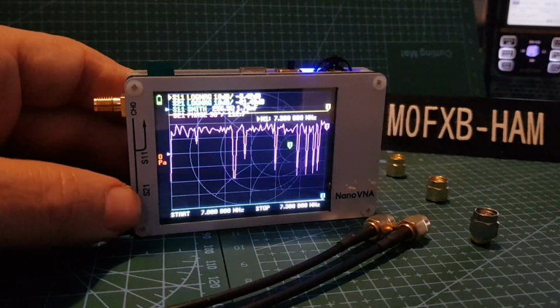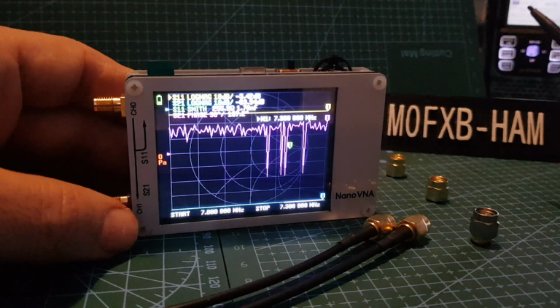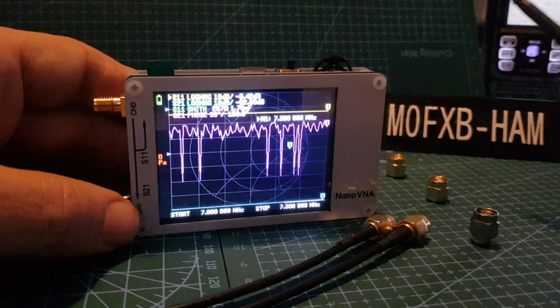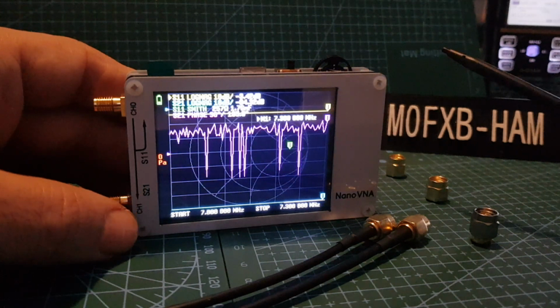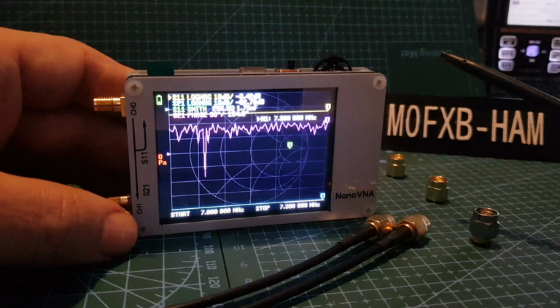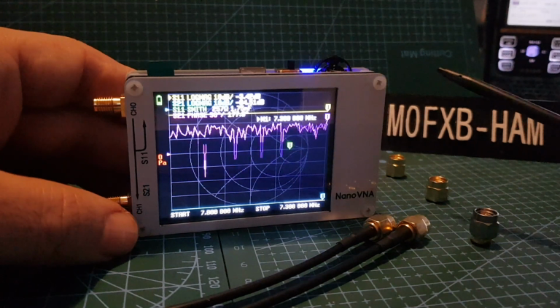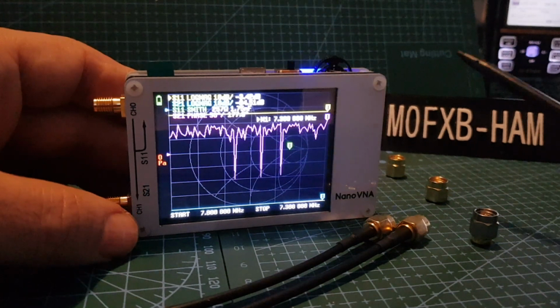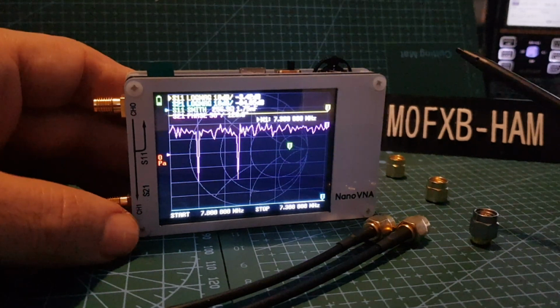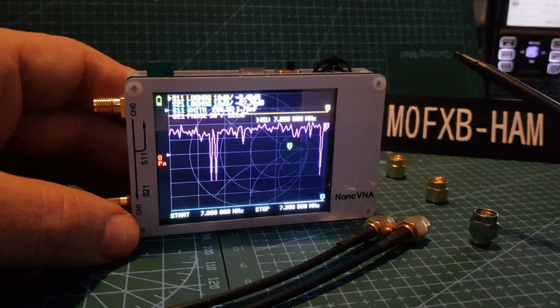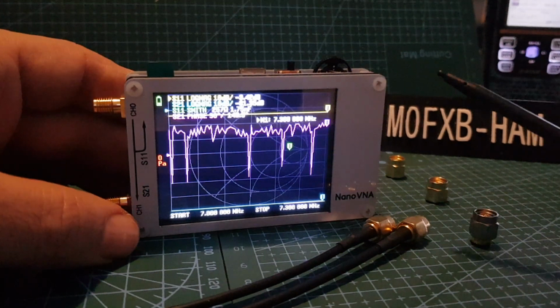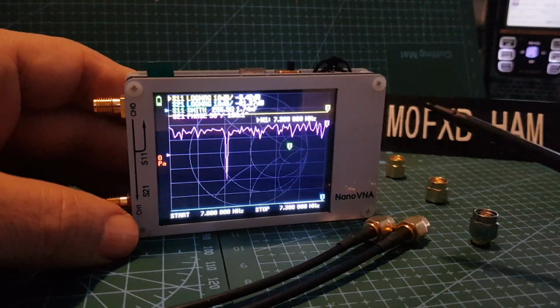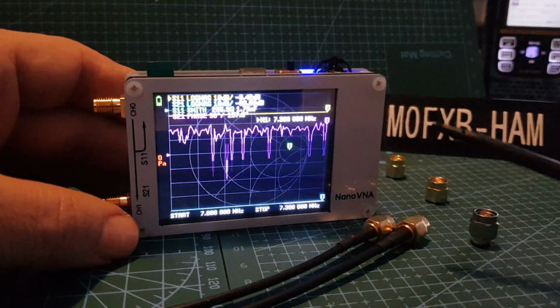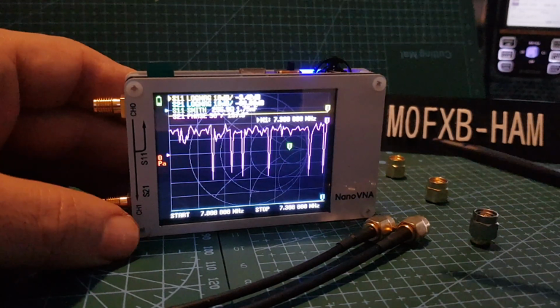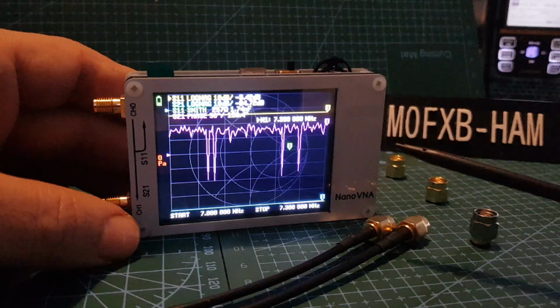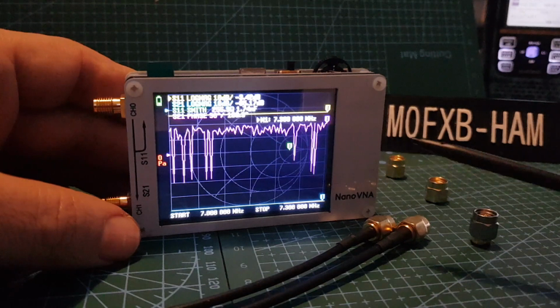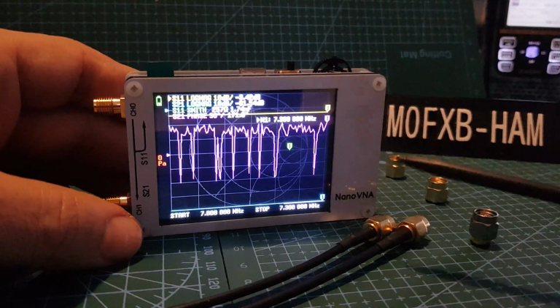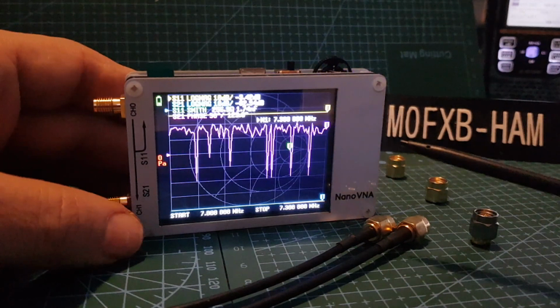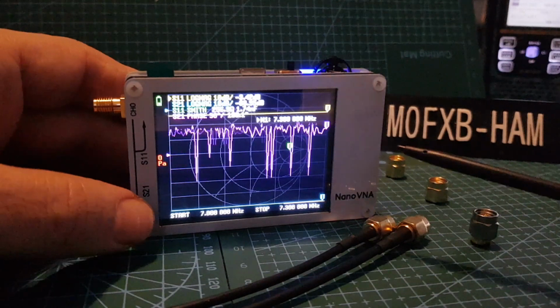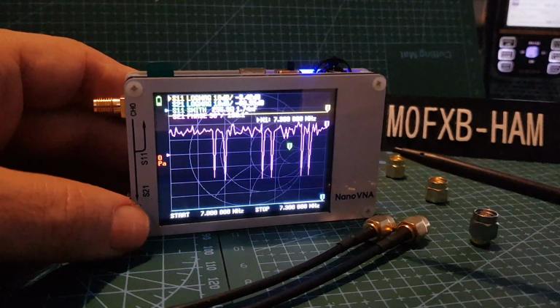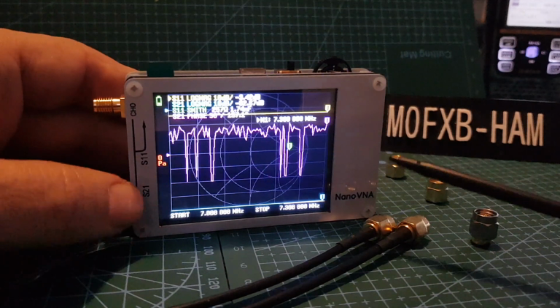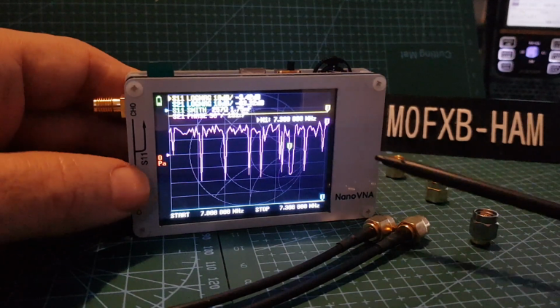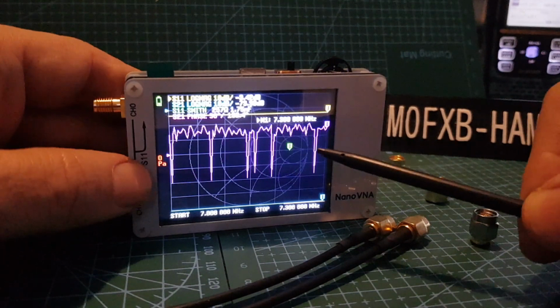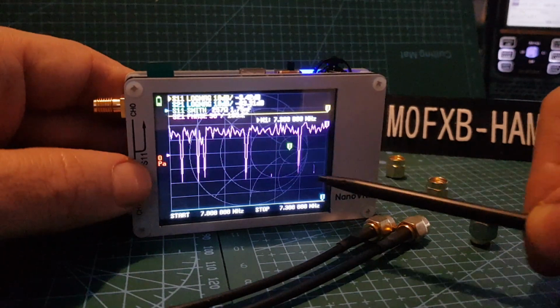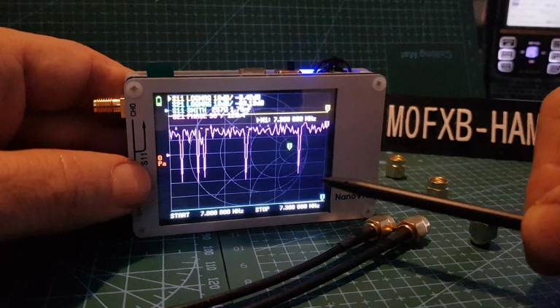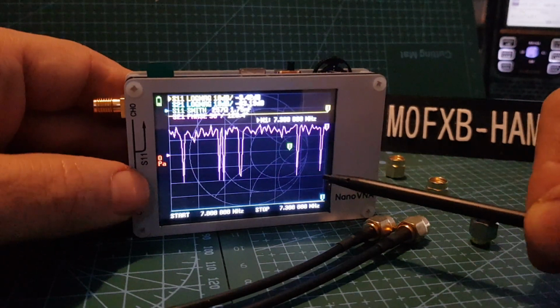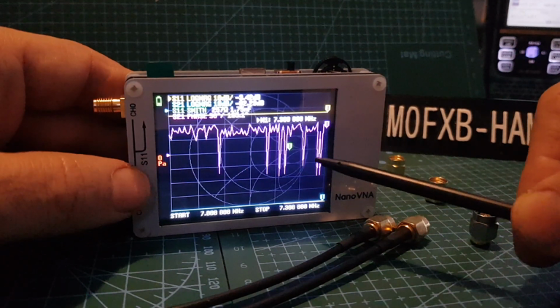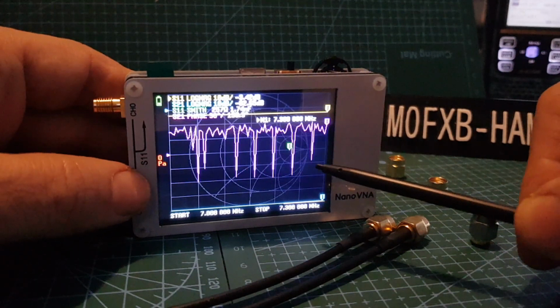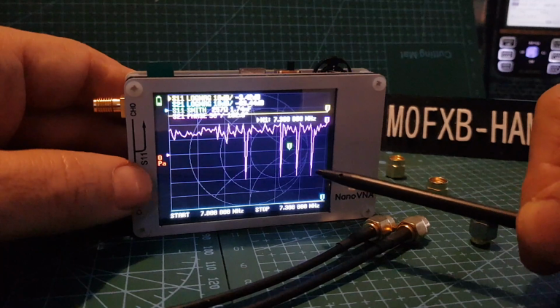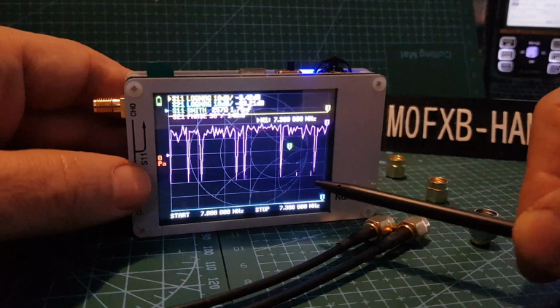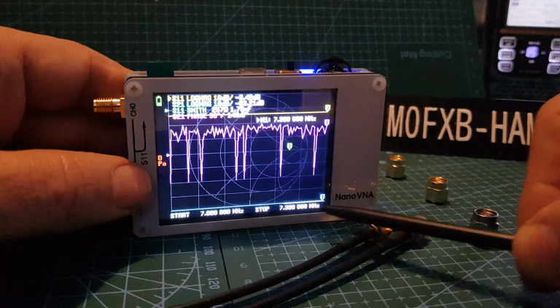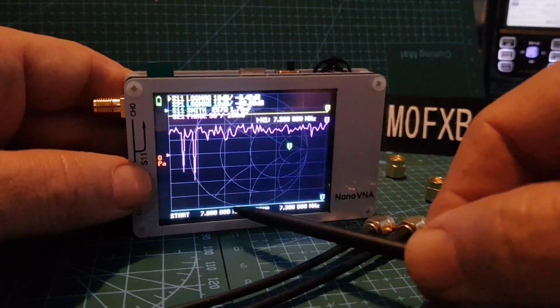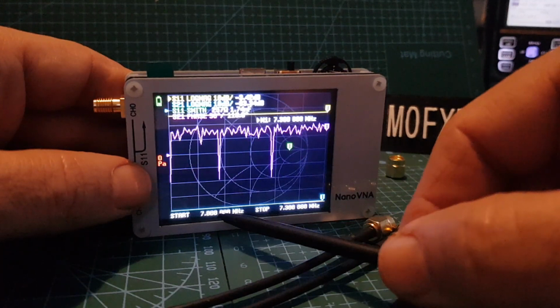Welcome to my channel. We're looking at the NanoVNA antenna analyzer — this is a budget one for about 40 pounds. We'll start off by setting the parameter that it looks at.